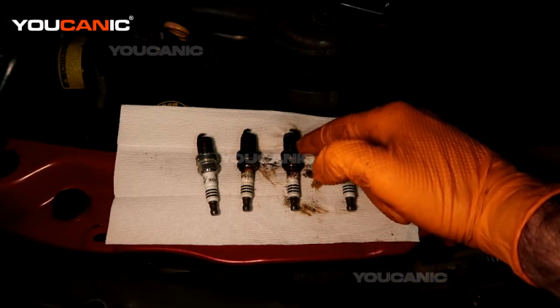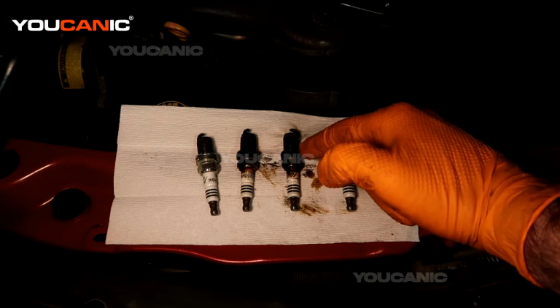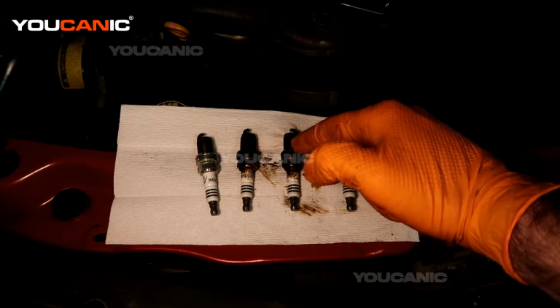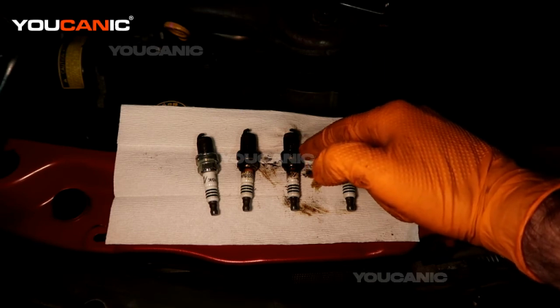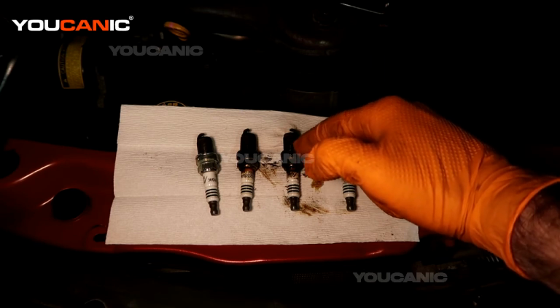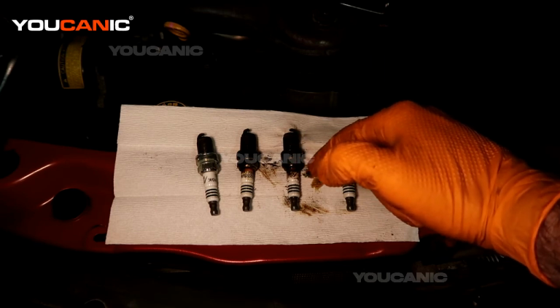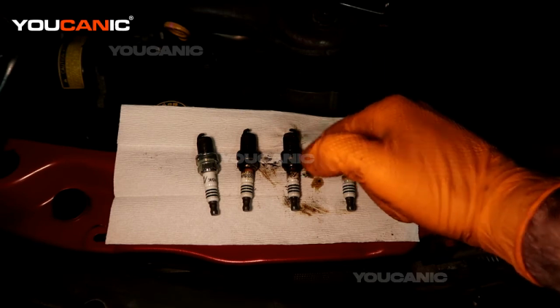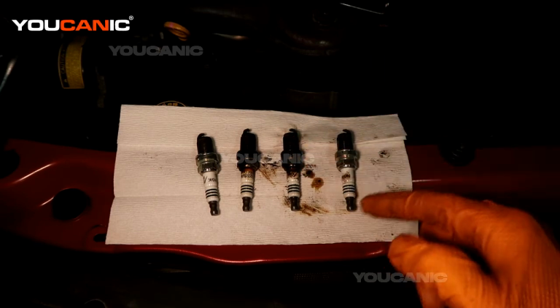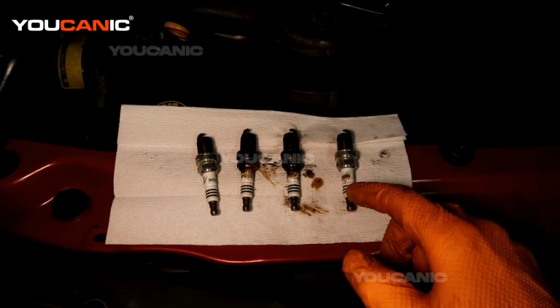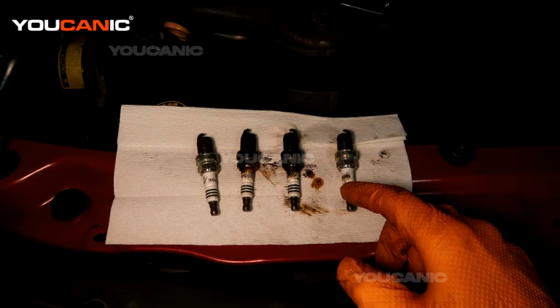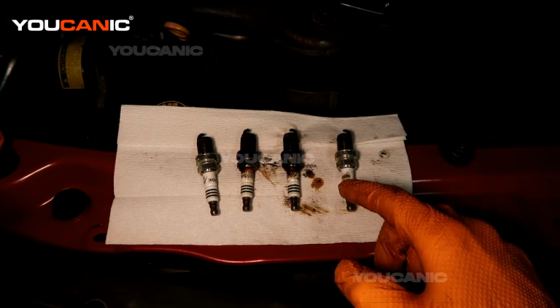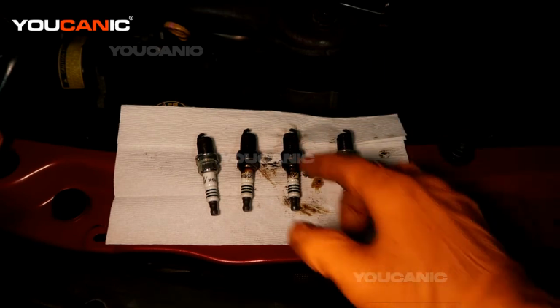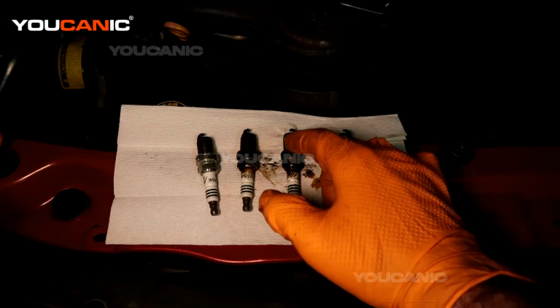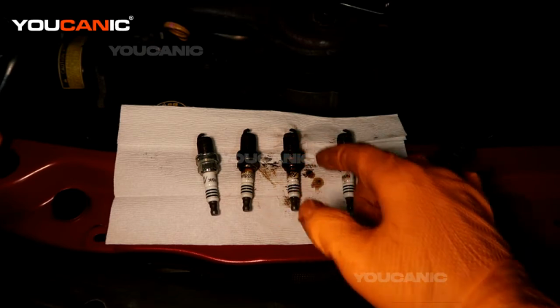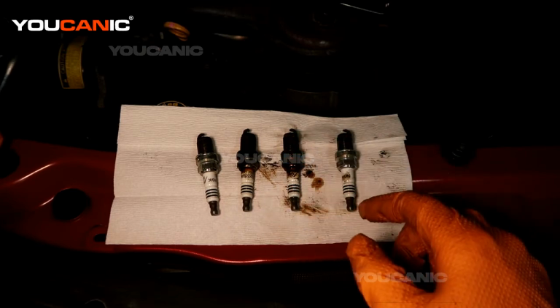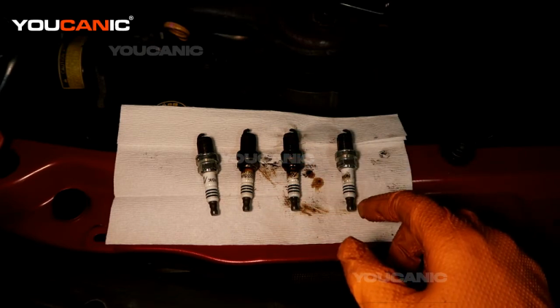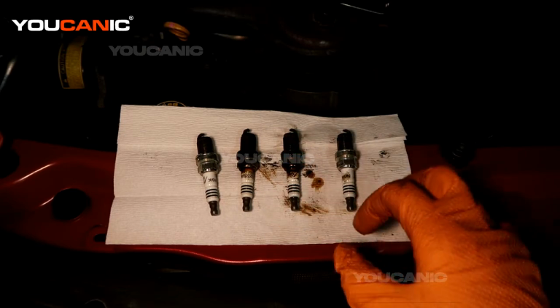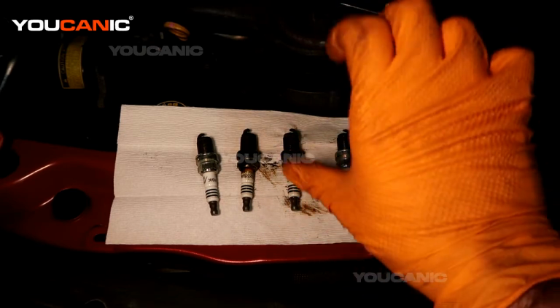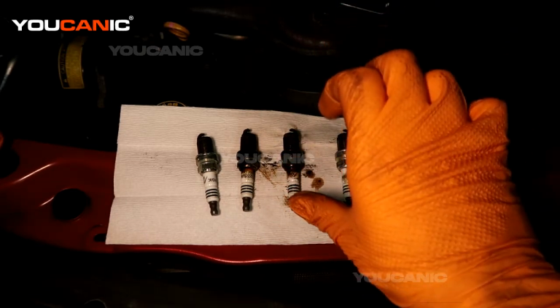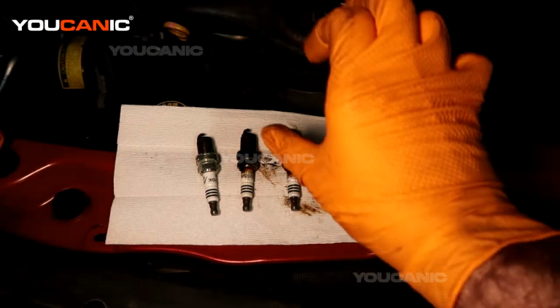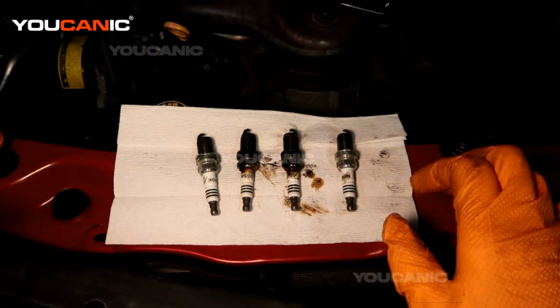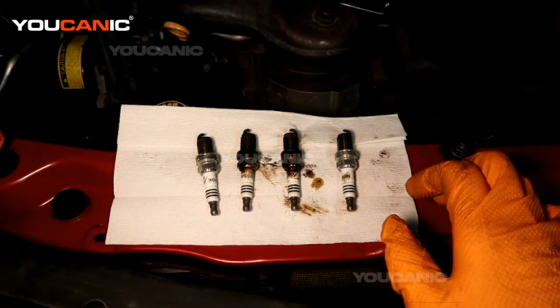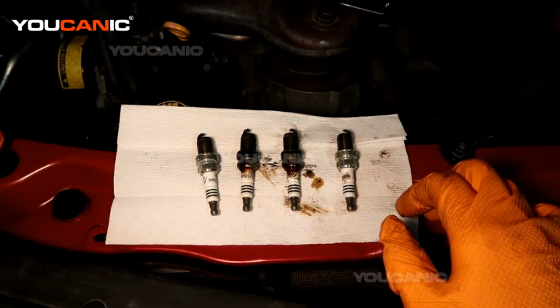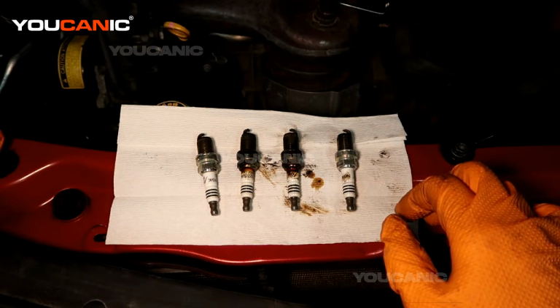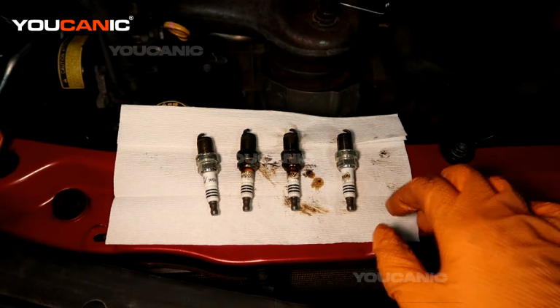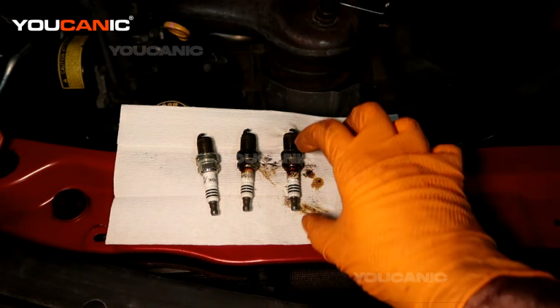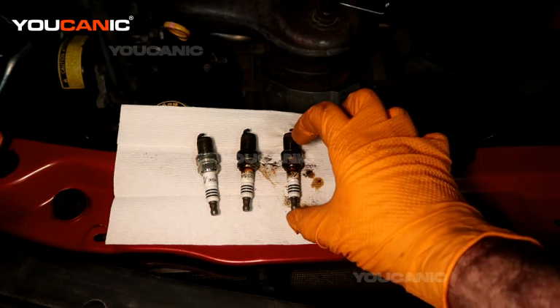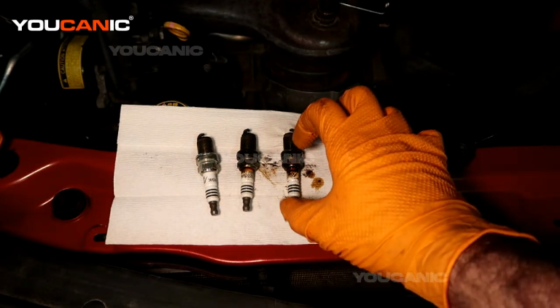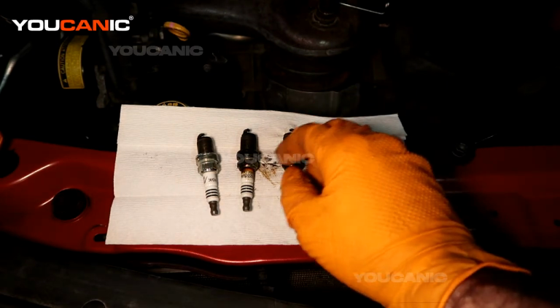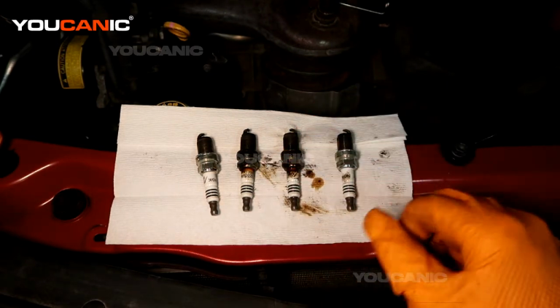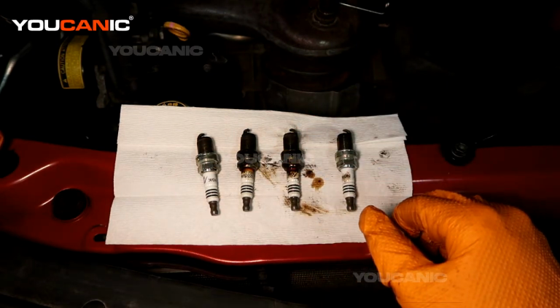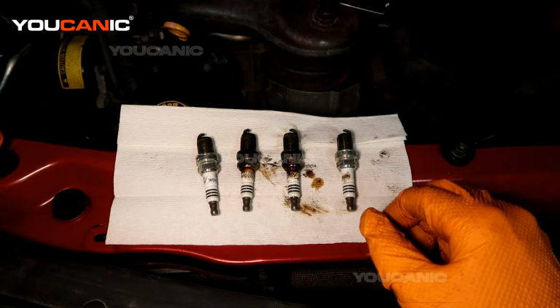Oil gets past this metal gasket here that clamps down during the engine running process, and that's why we torque it to spec — to tighten that gasket so that we don't have any blowby.